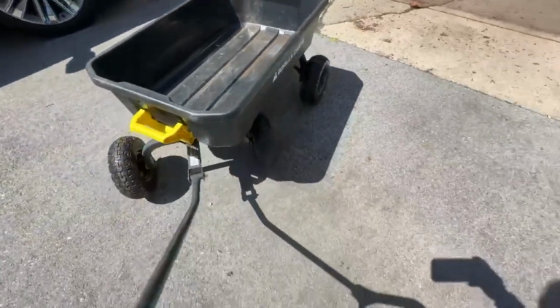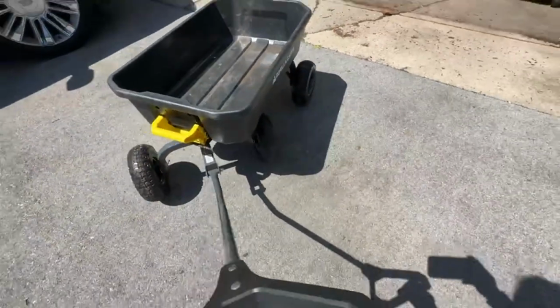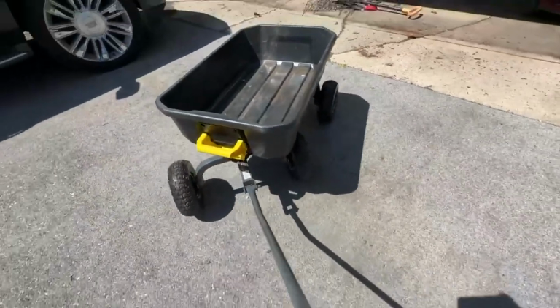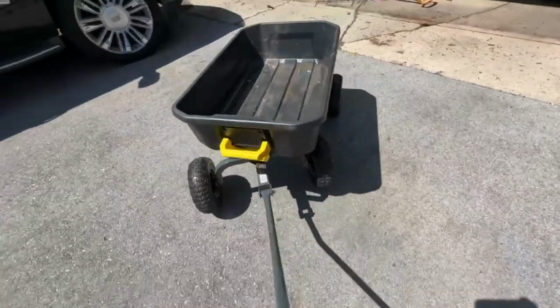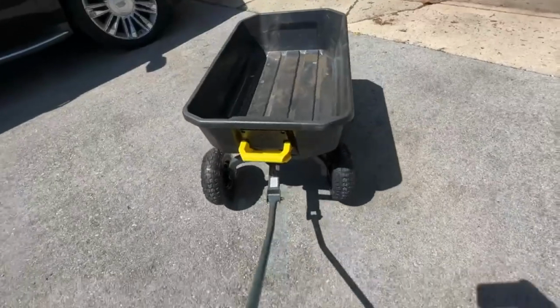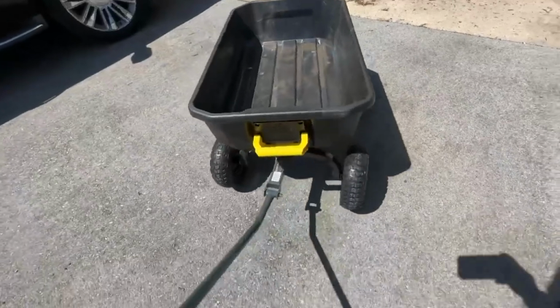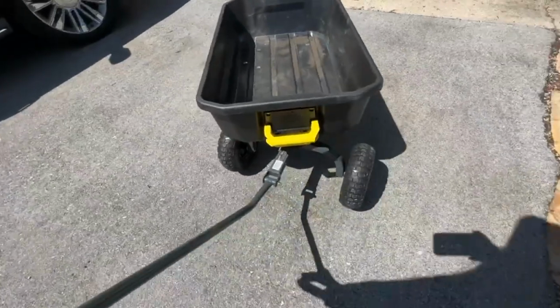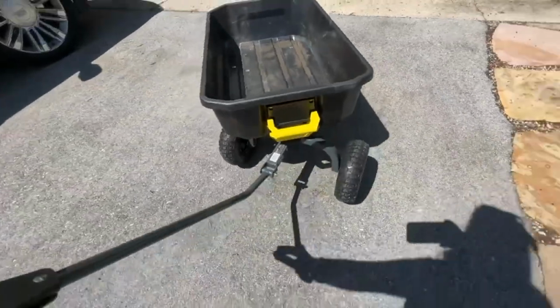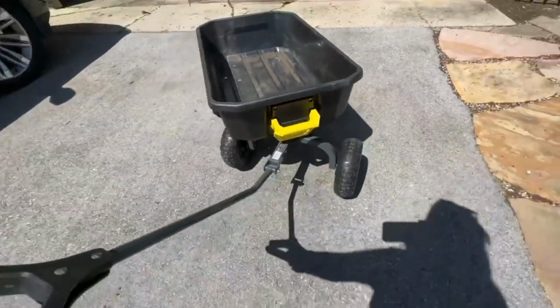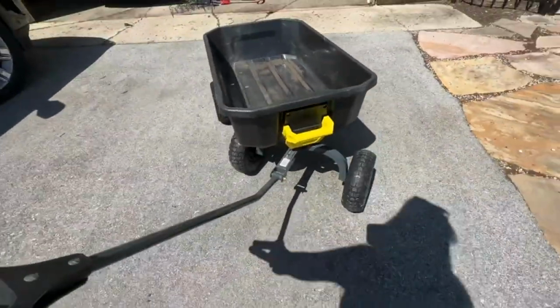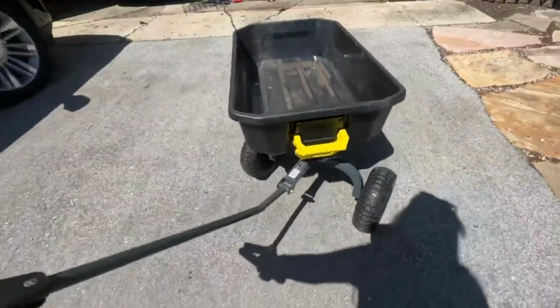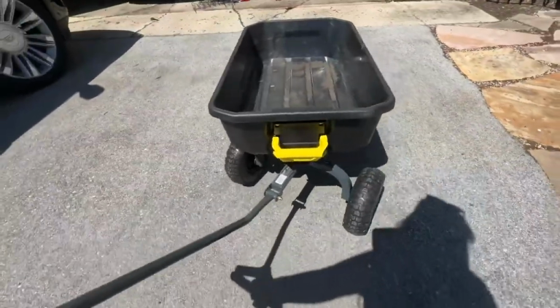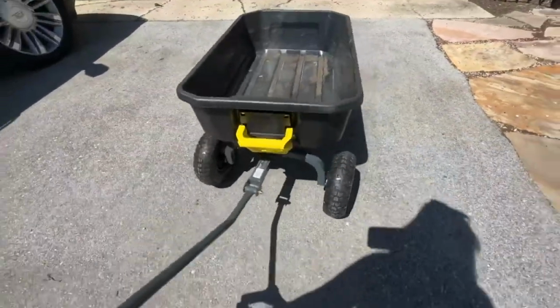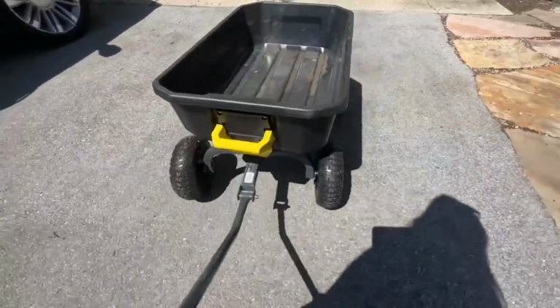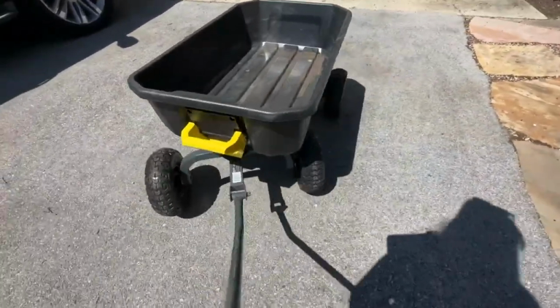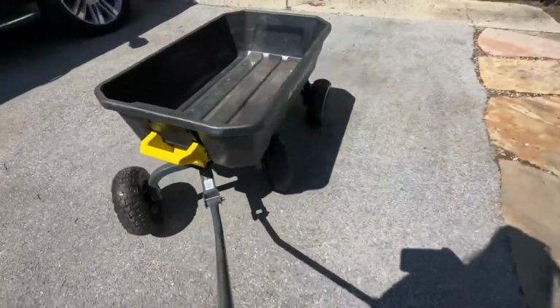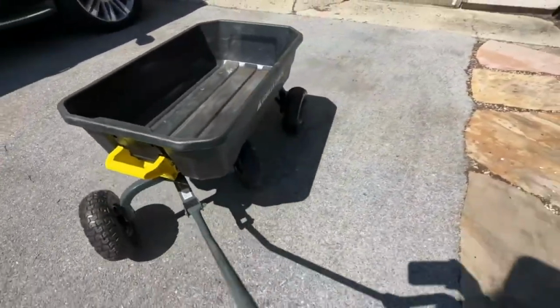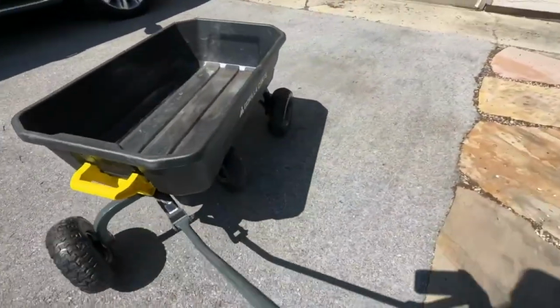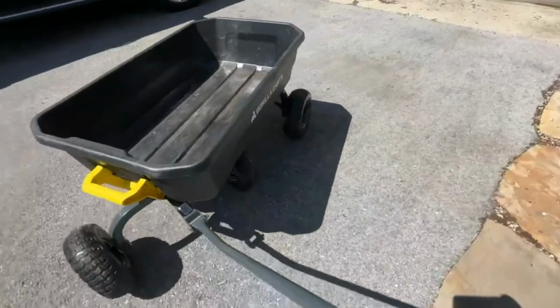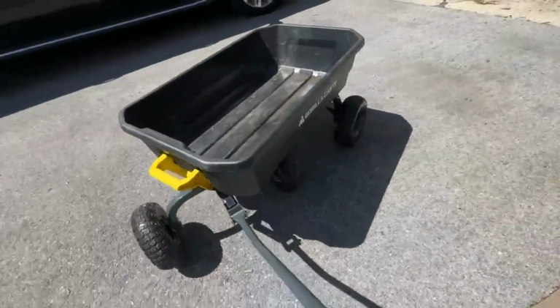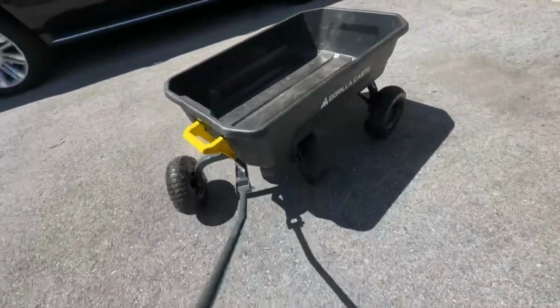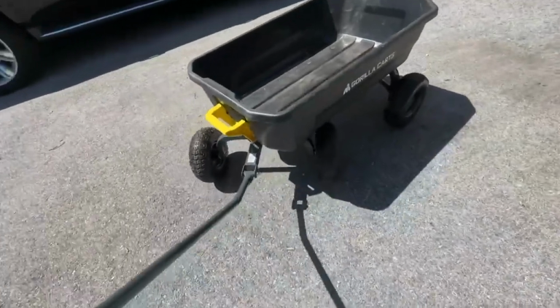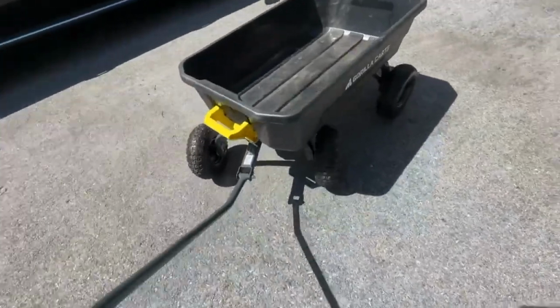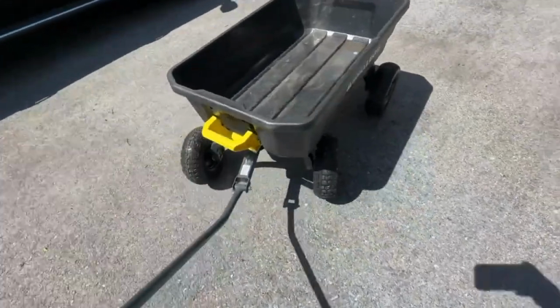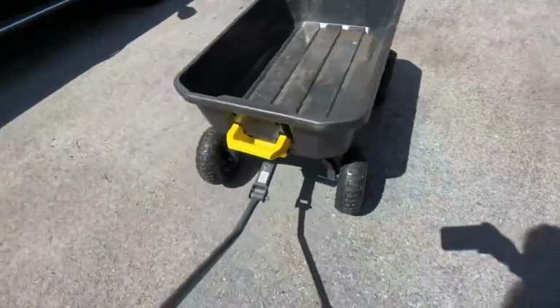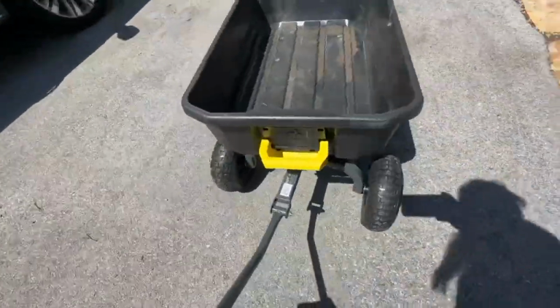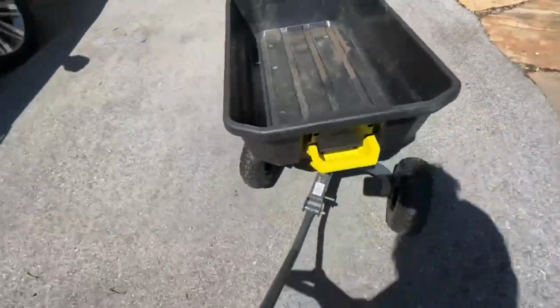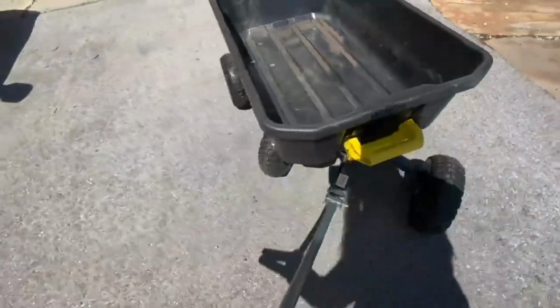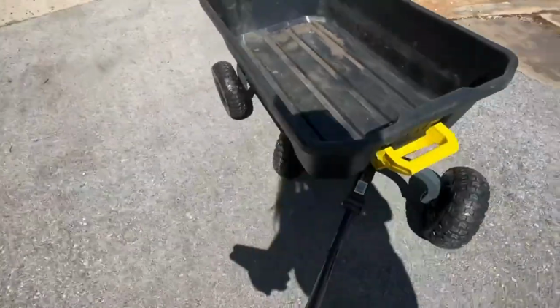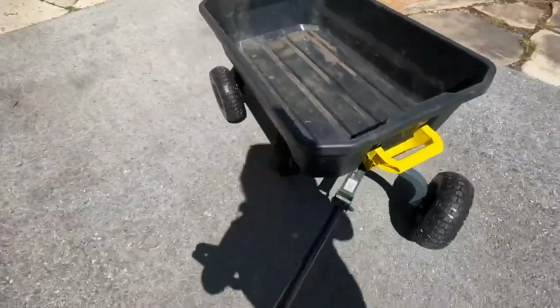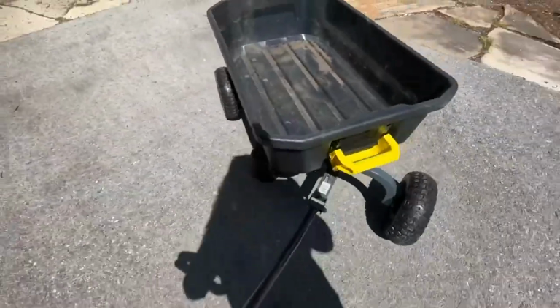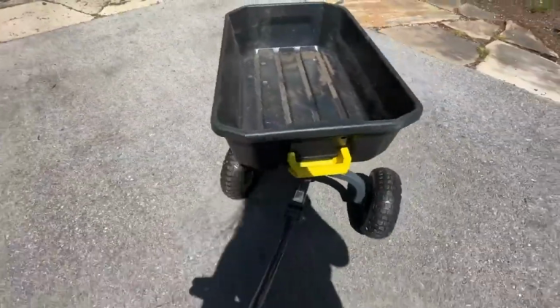What I love about it the most is when you turn — as you can see right now — it turns really, really well. It's very agile and it's very lightweight.